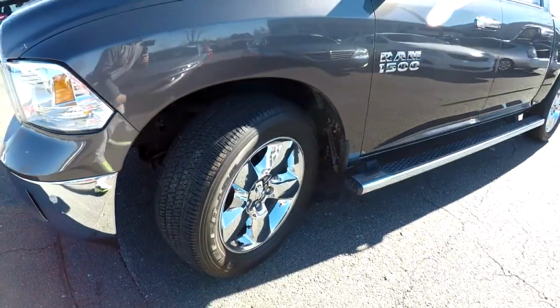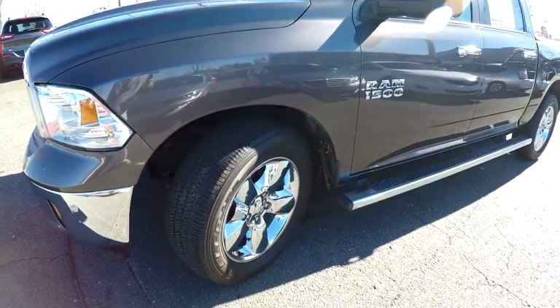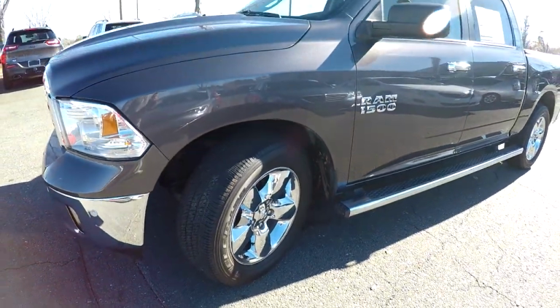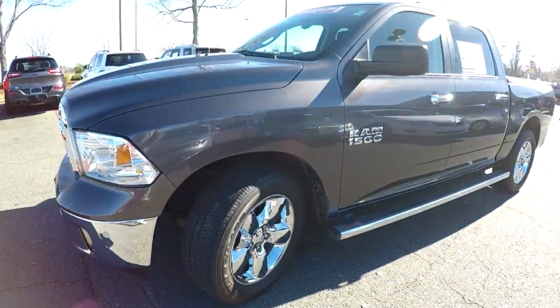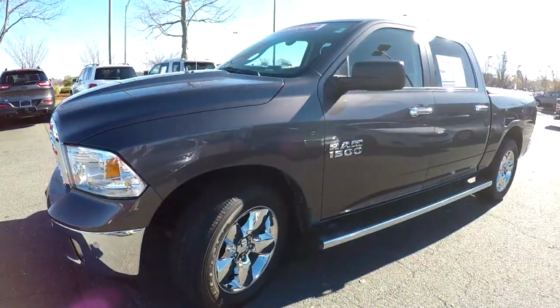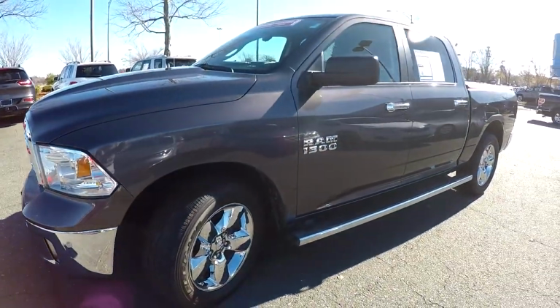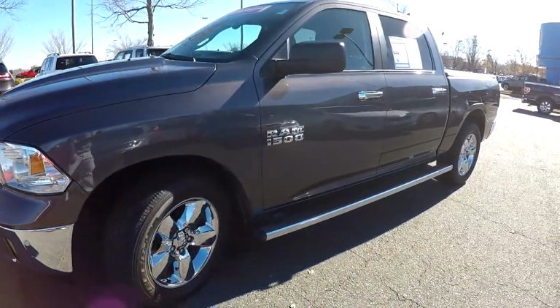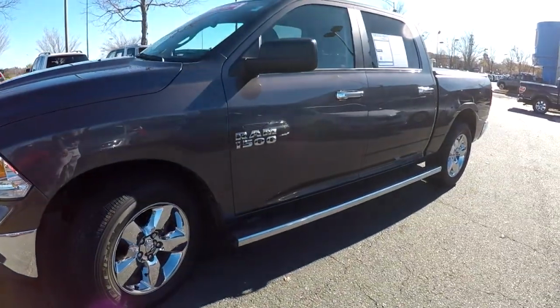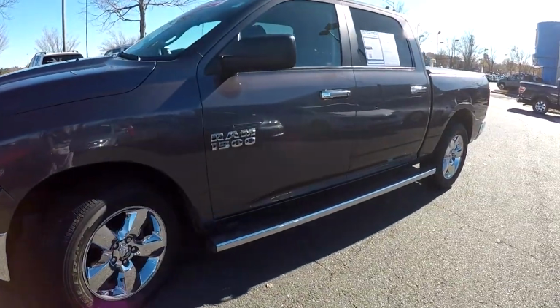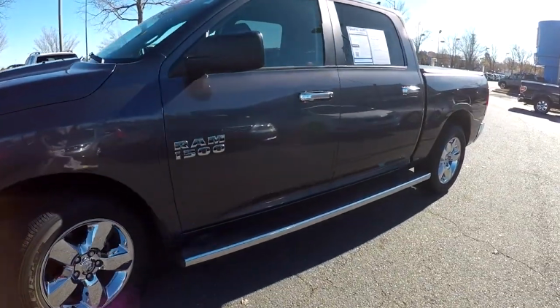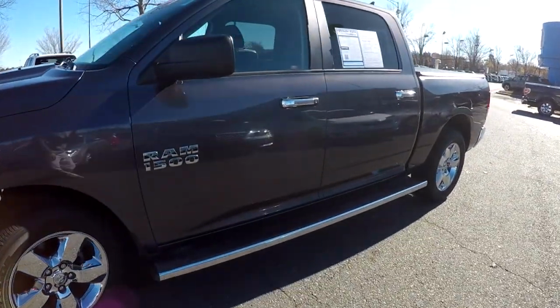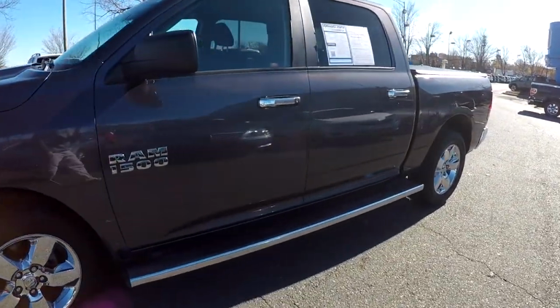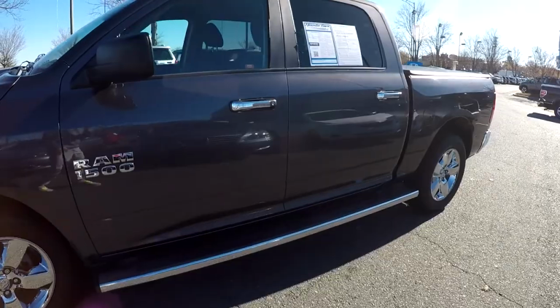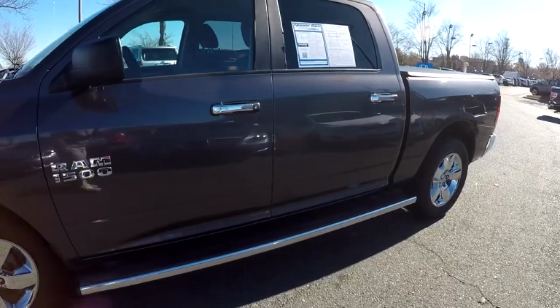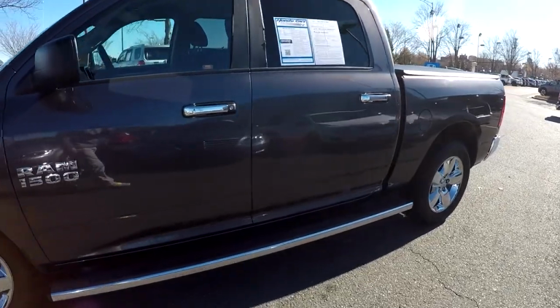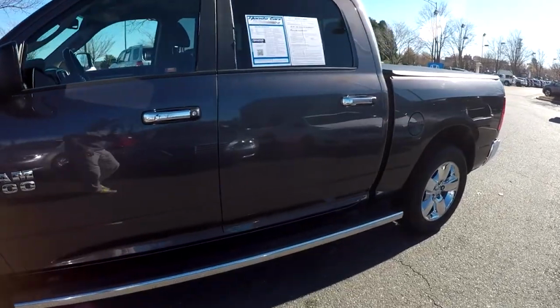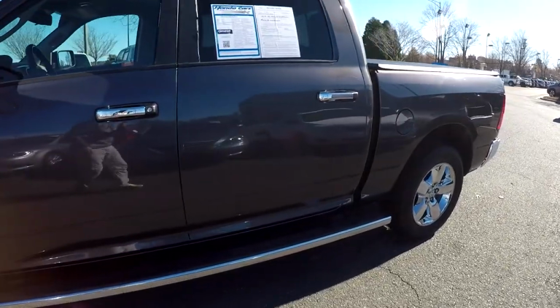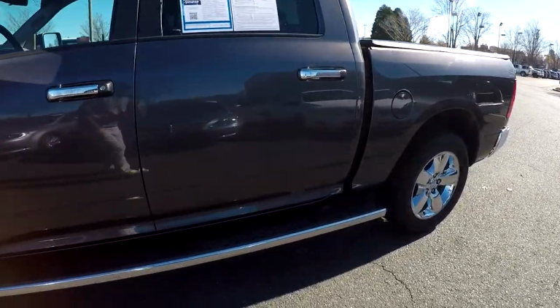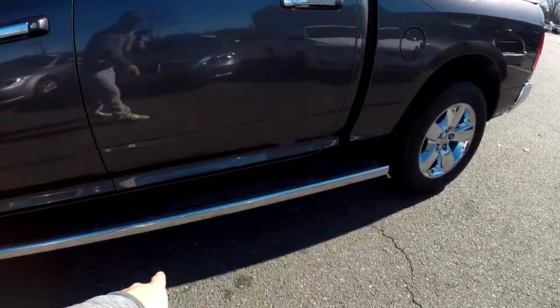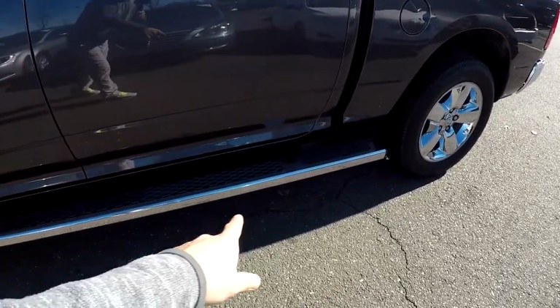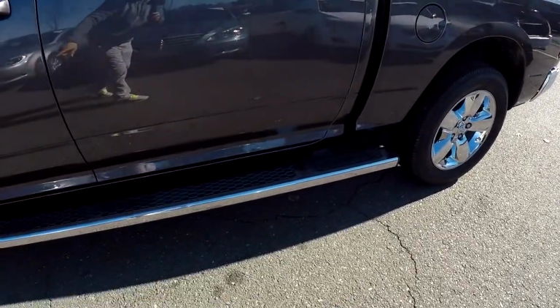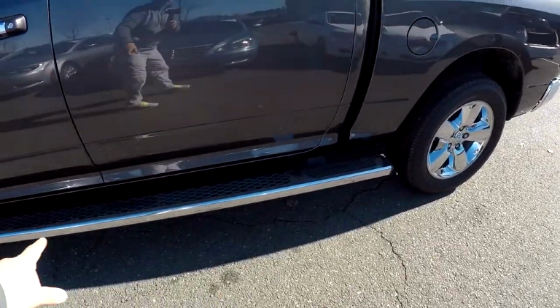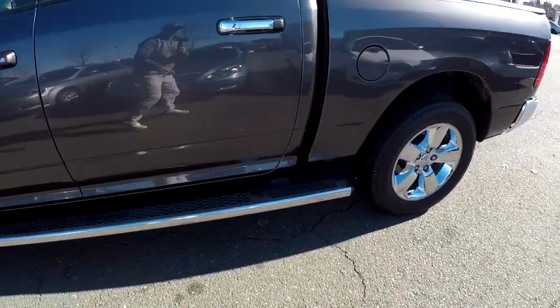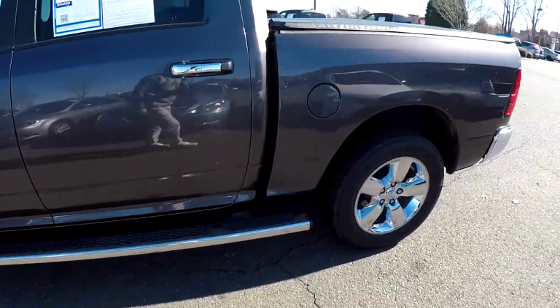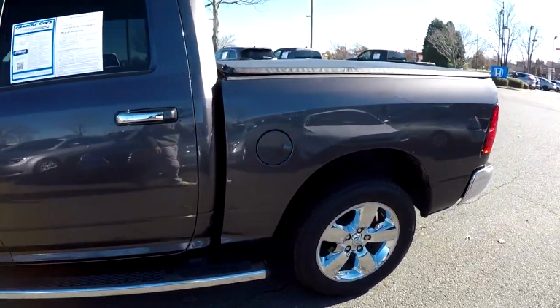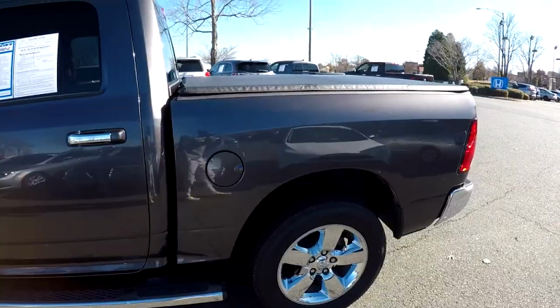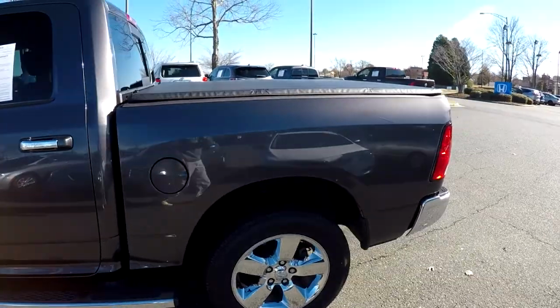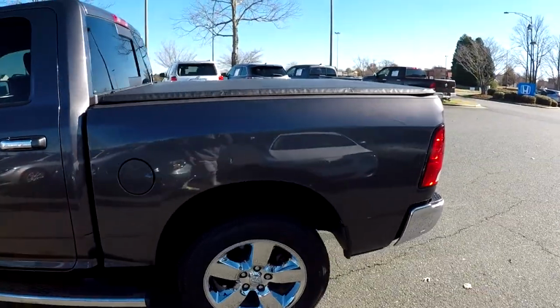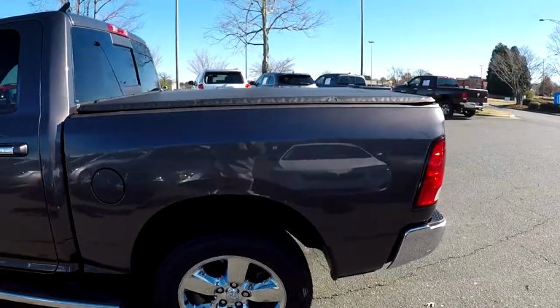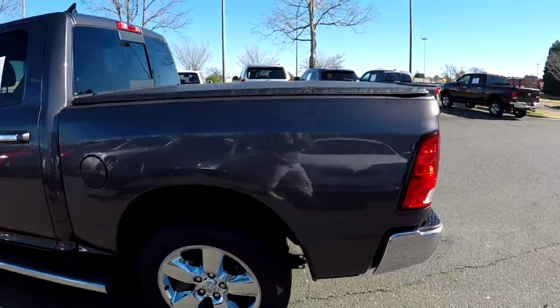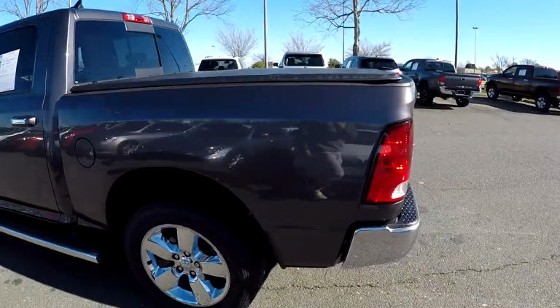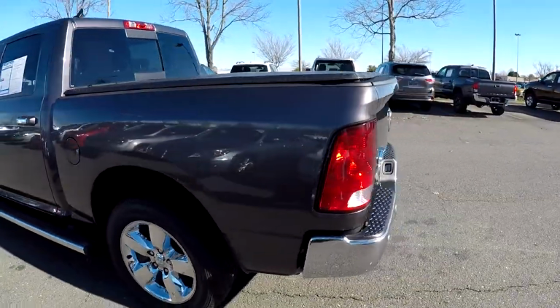Nice set of oversized chrome wheels and tires. Just going to be looking down the truck for any dents, dings, or scratches. You've got step assist that runs the full length of that crew cab in this particular case.